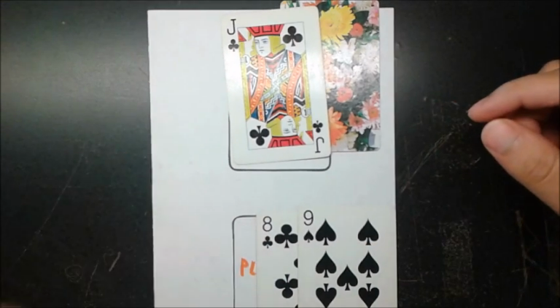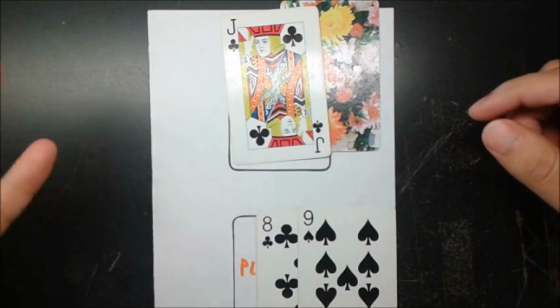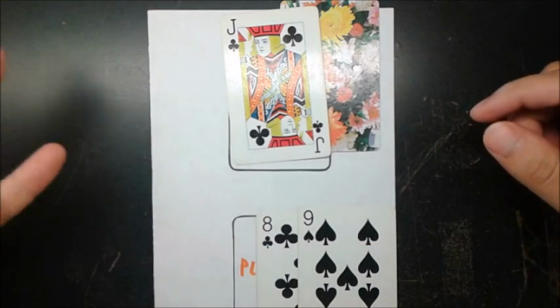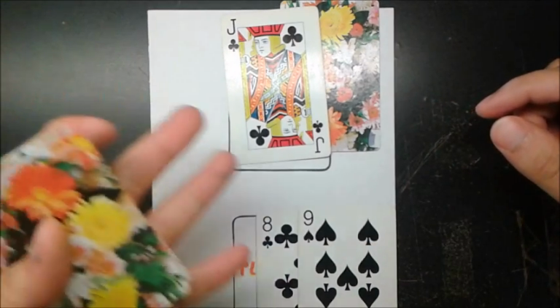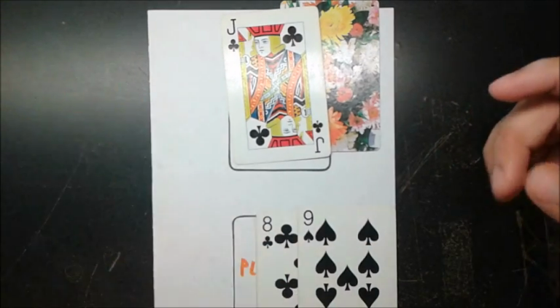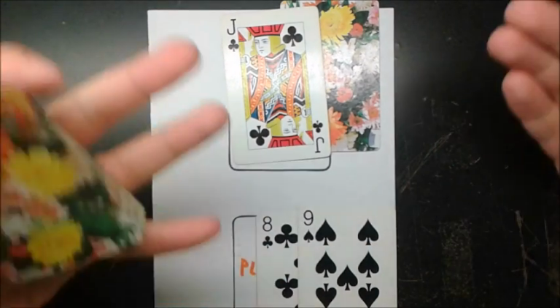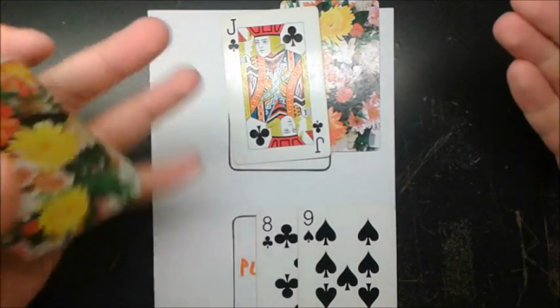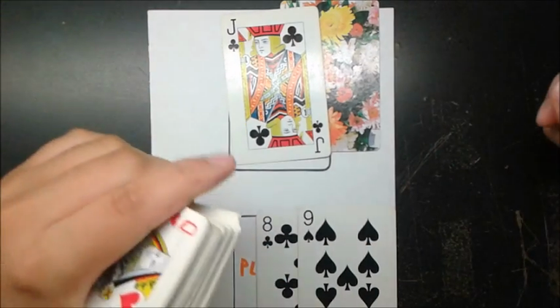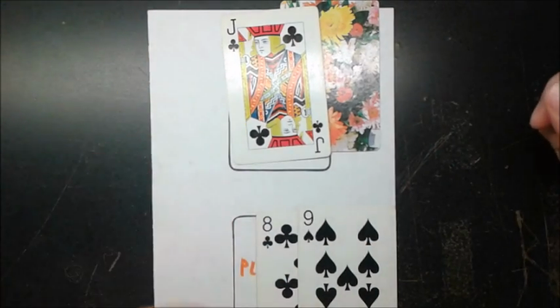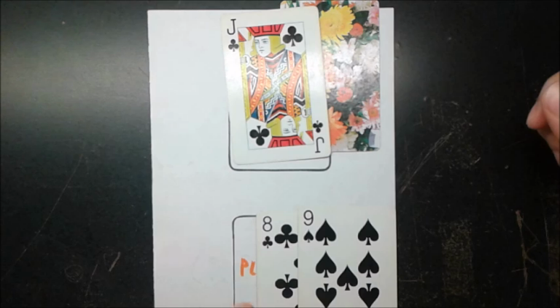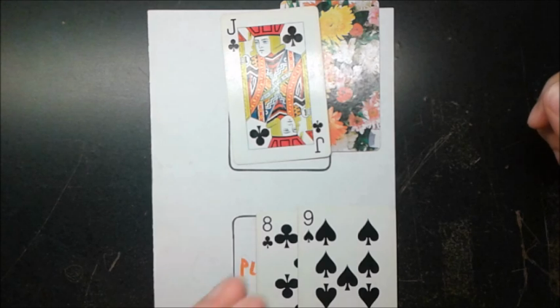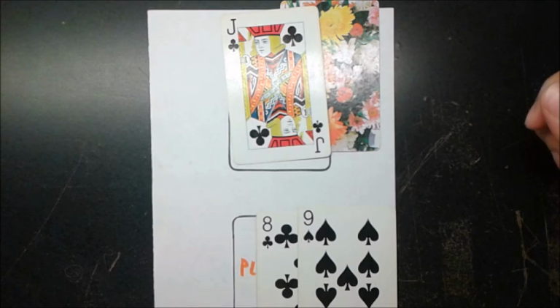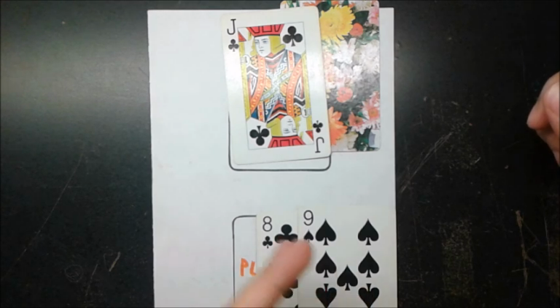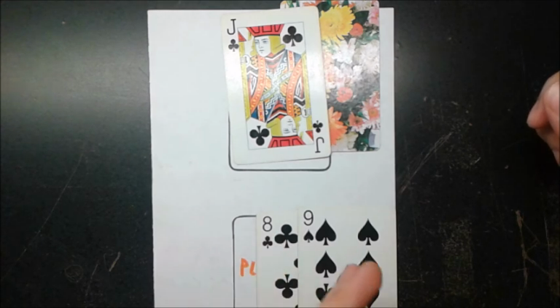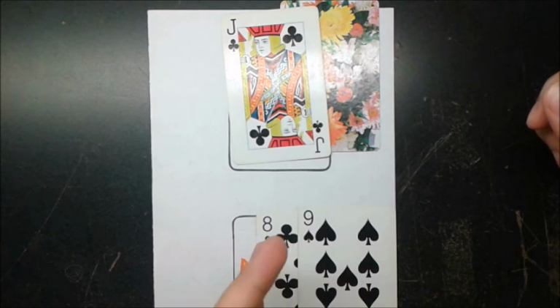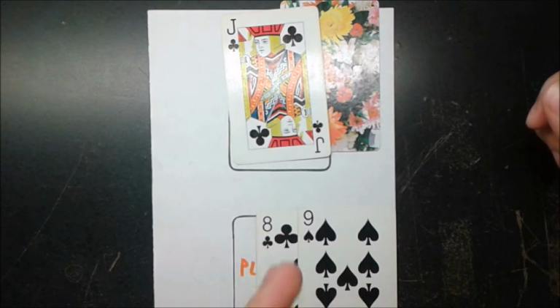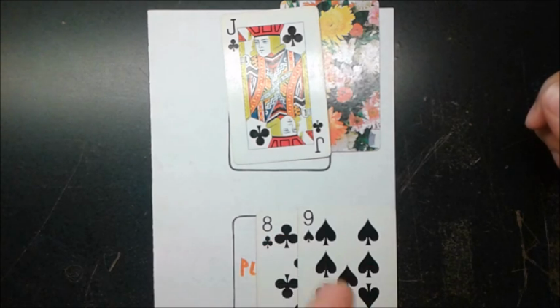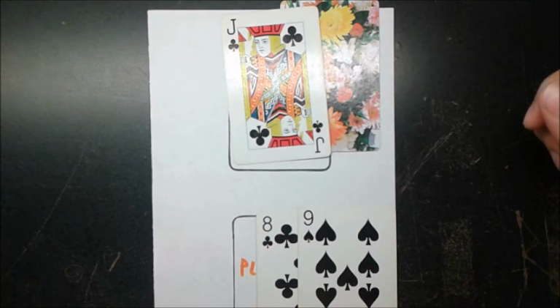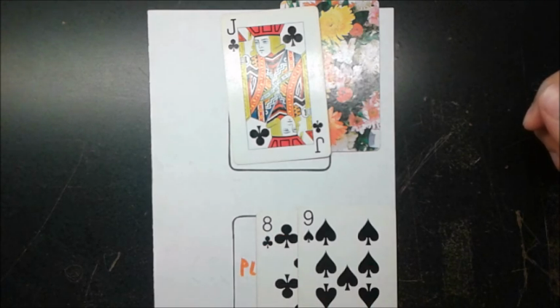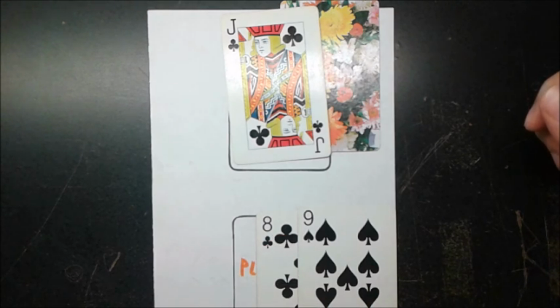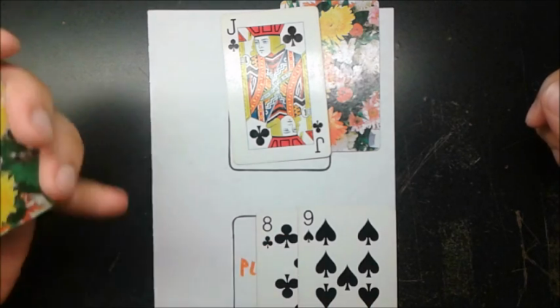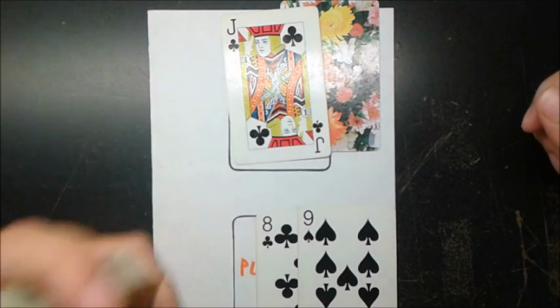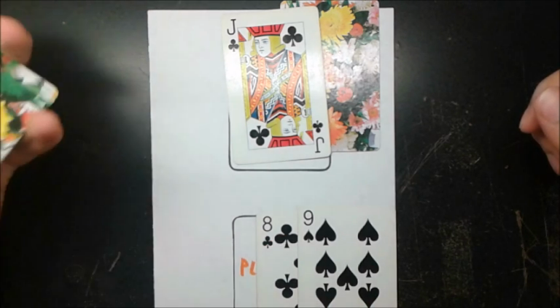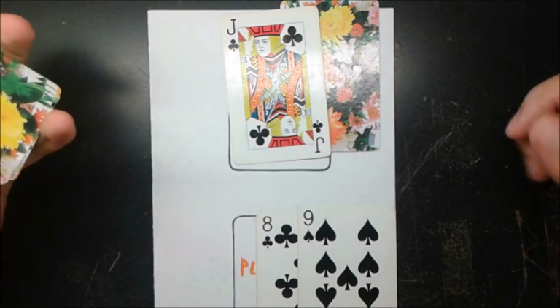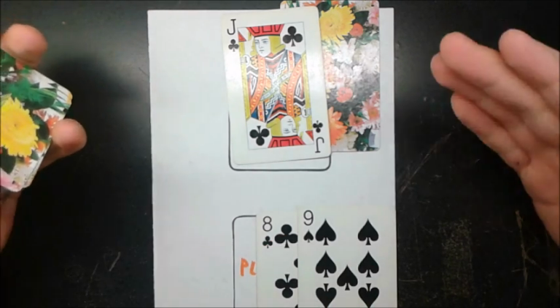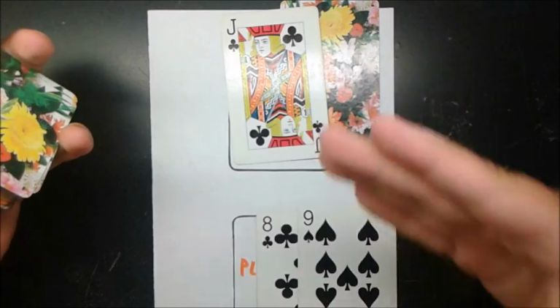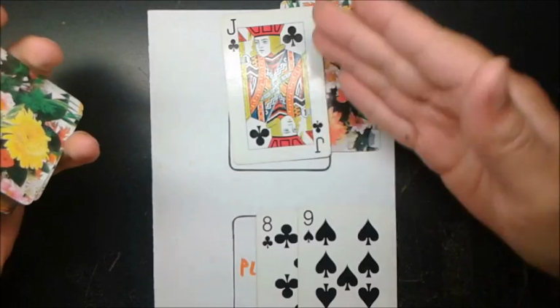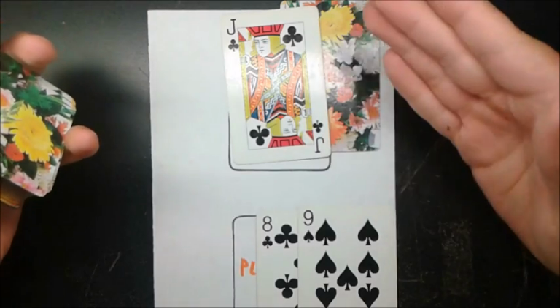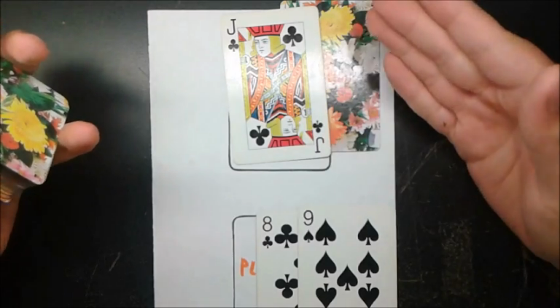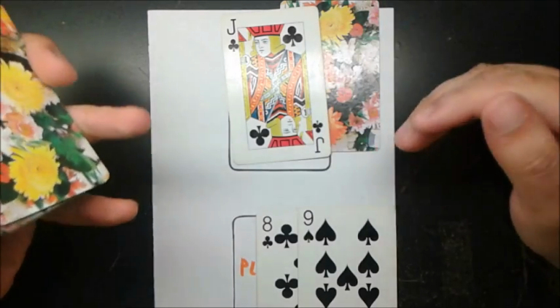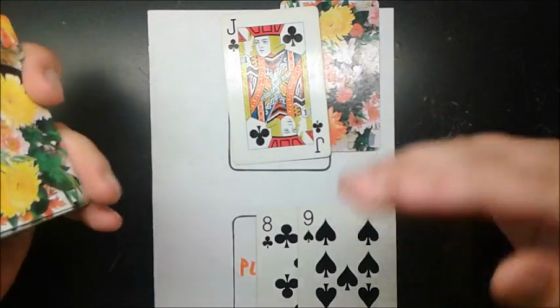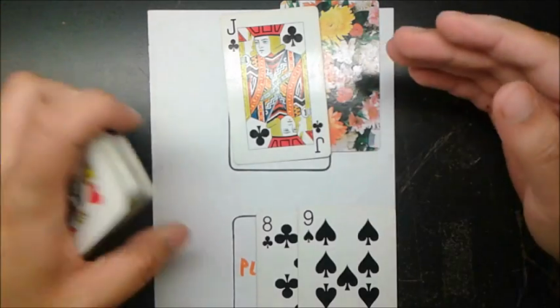The objective — this game is also called 21 — is to try to get as close to 21 with the sum of my cards as possible without going over. But the real objective is to beat the dealer, and we'll see how the dealer plays.